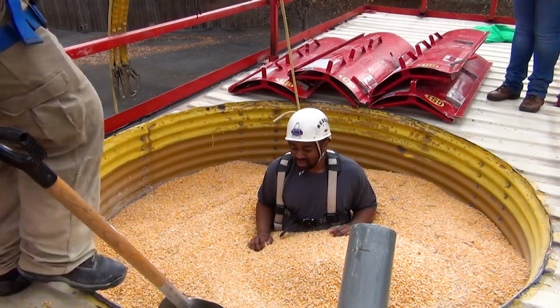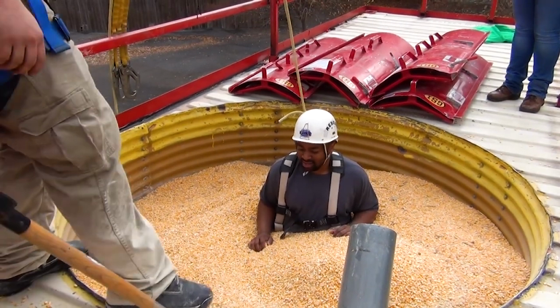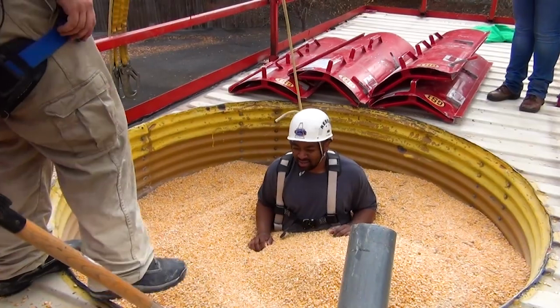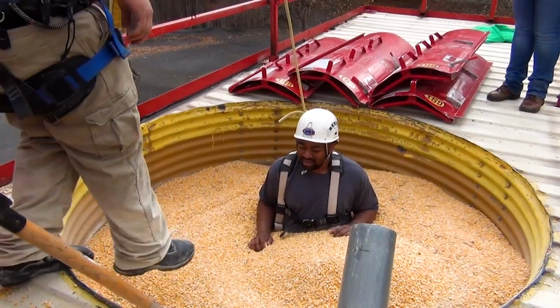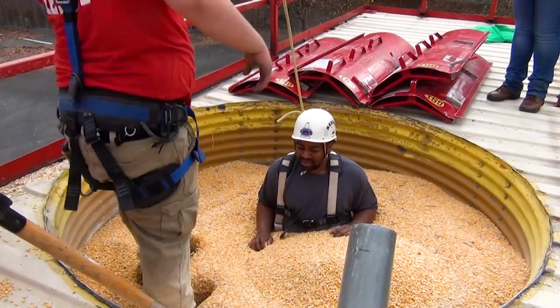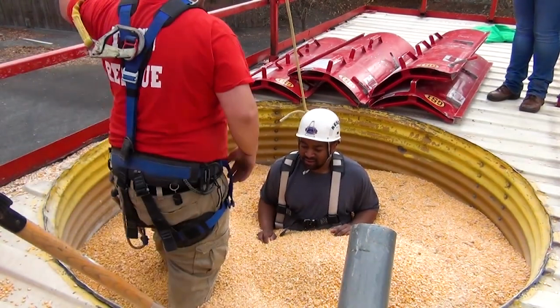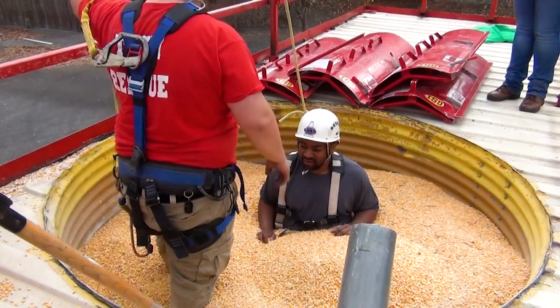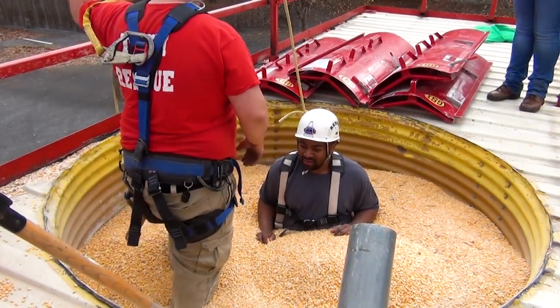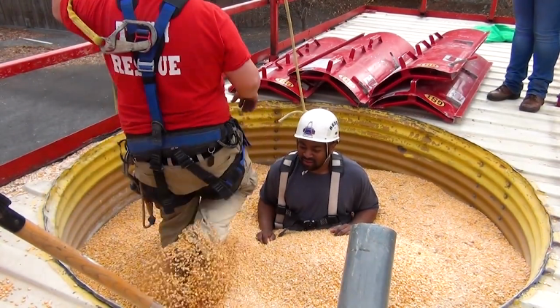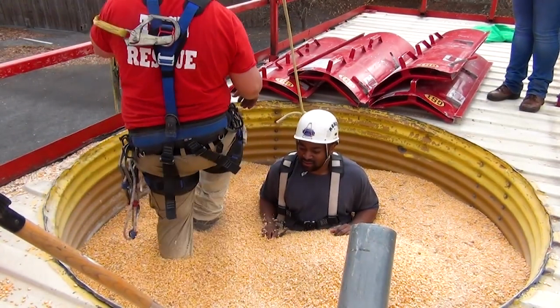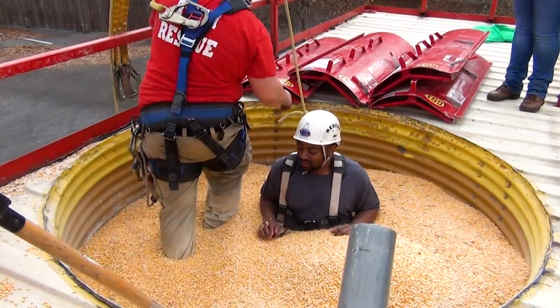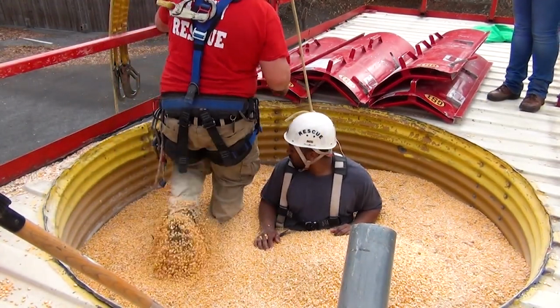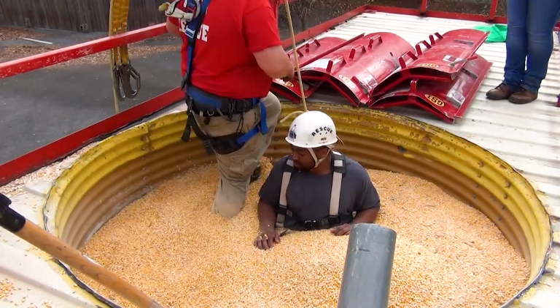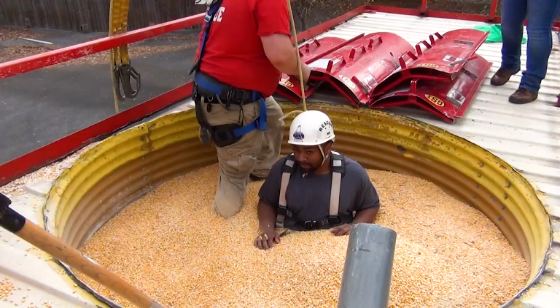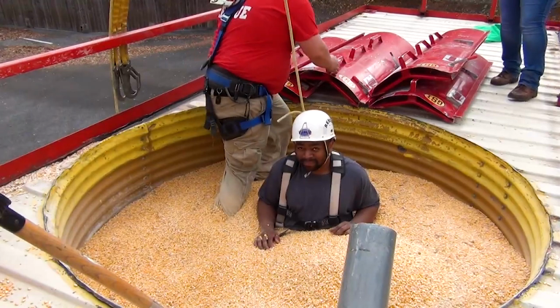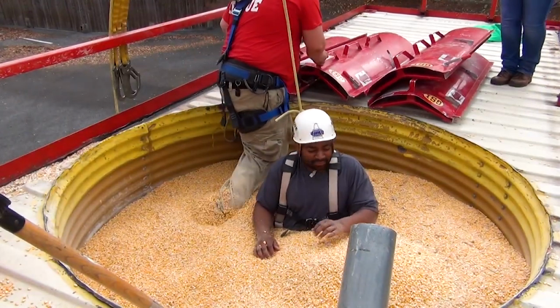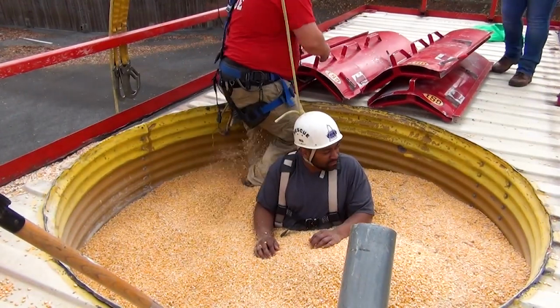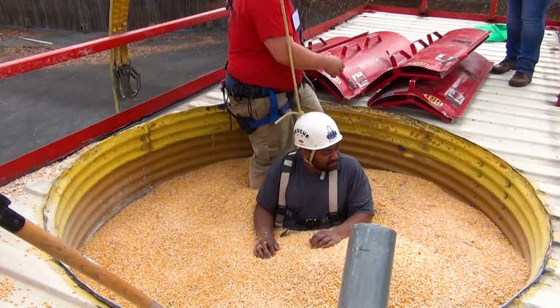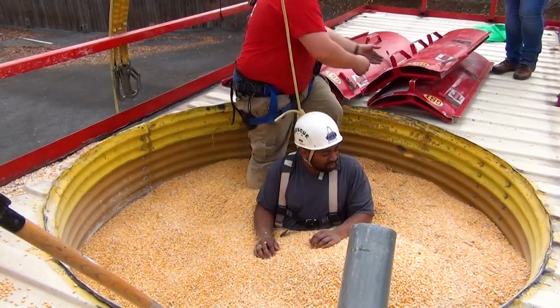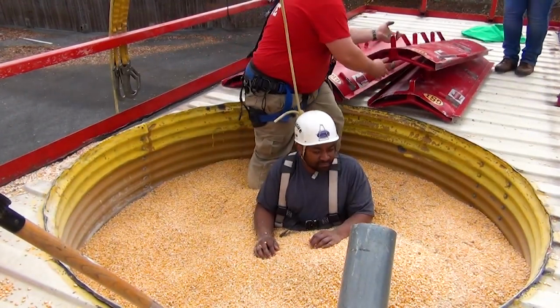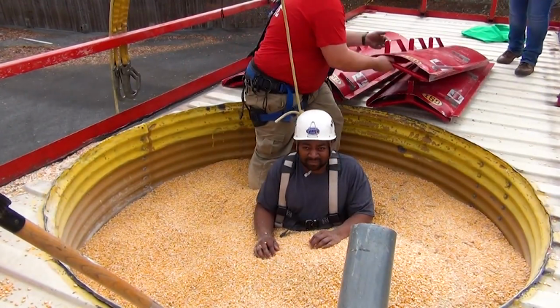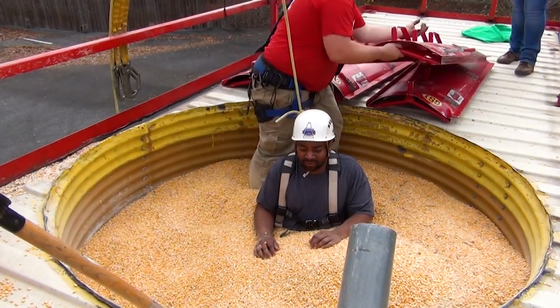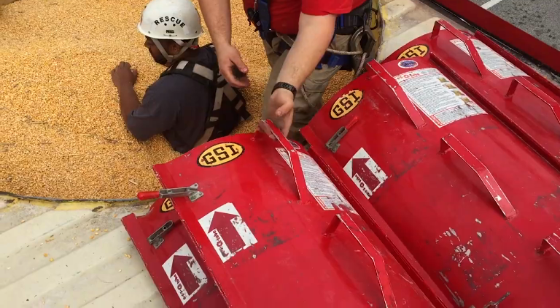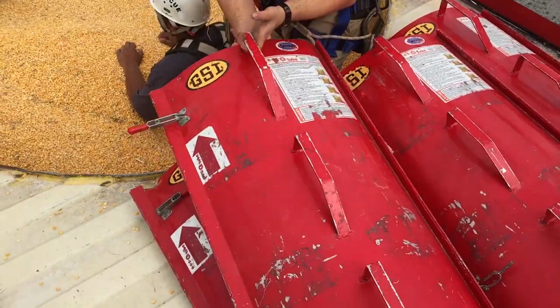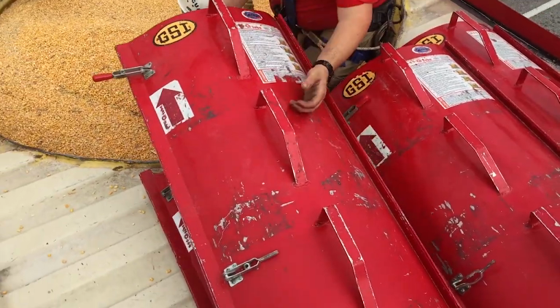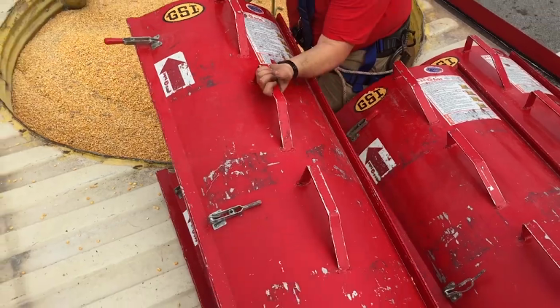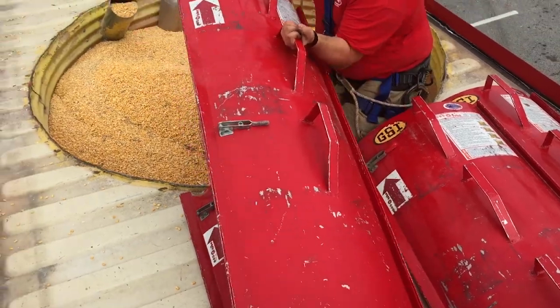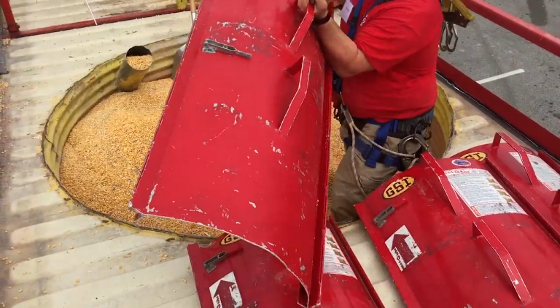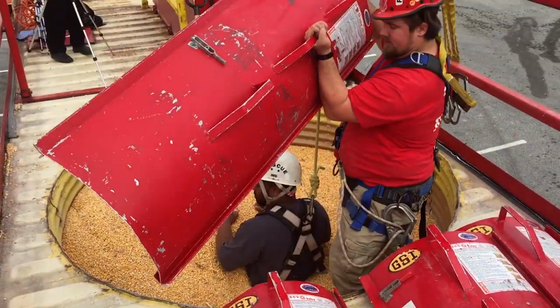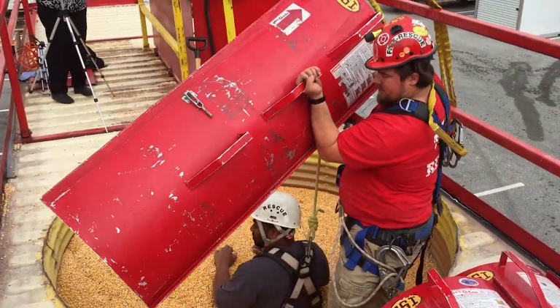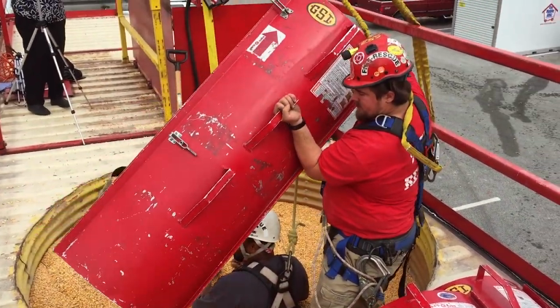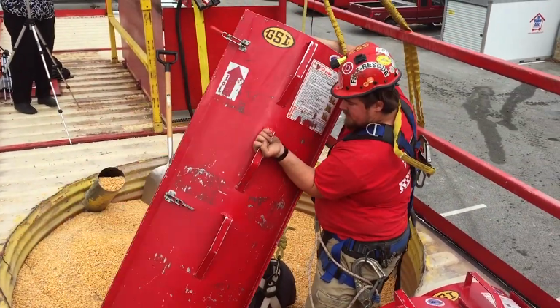The rescuer is going to use the GSI rescue tube to get the victim out of the grain. Prior to placing the panels around the victim, the rescuer informs them that the pressure will initially increase, but then decrease again when the grain is being removed.